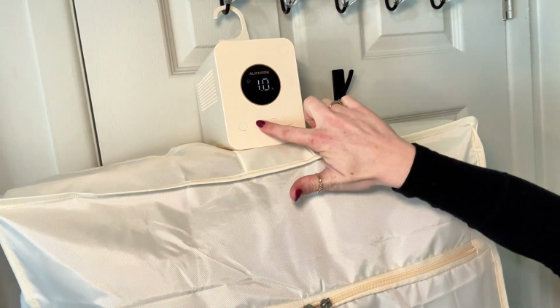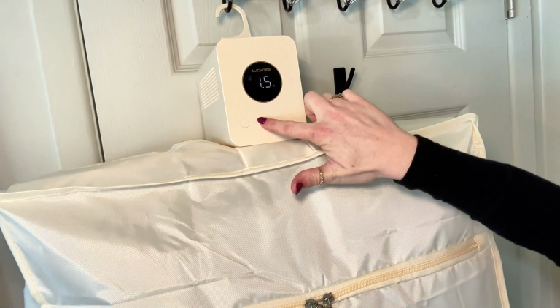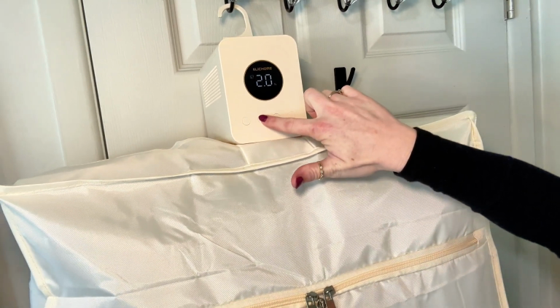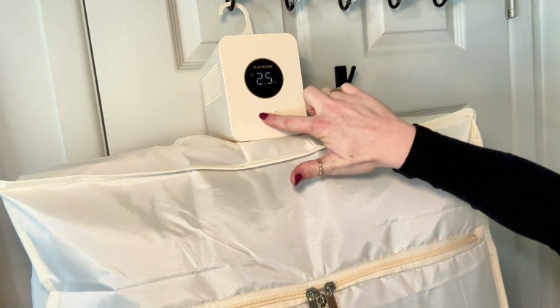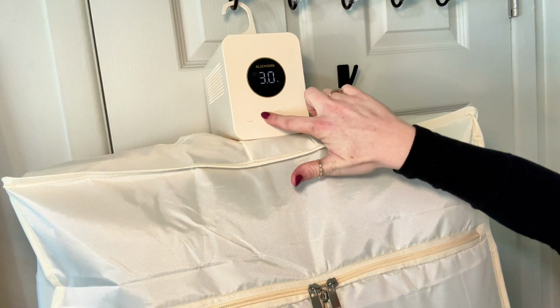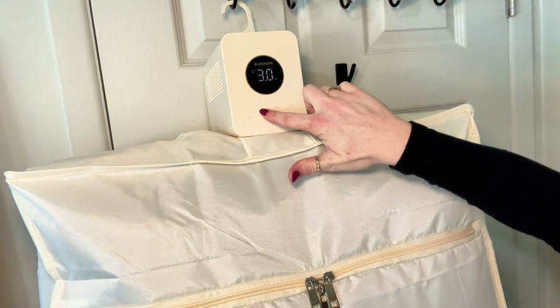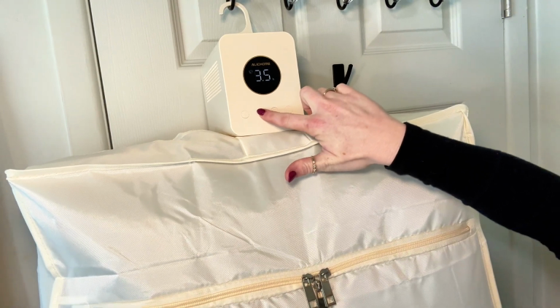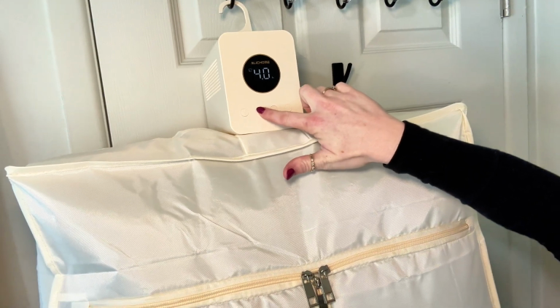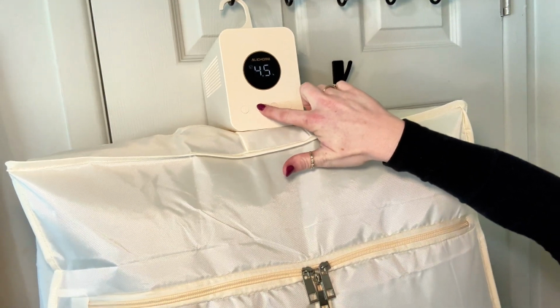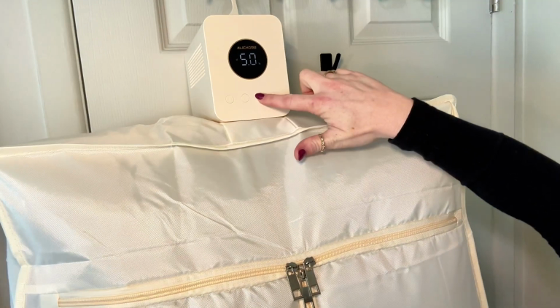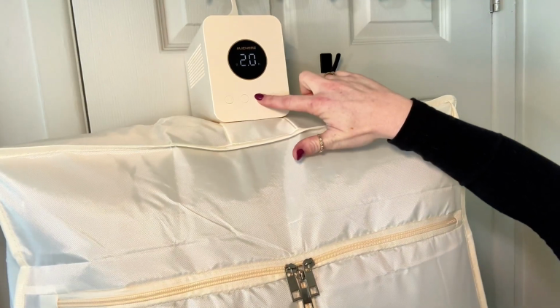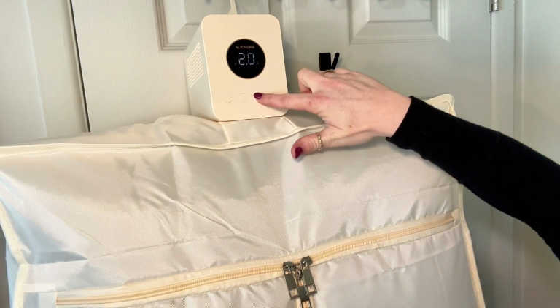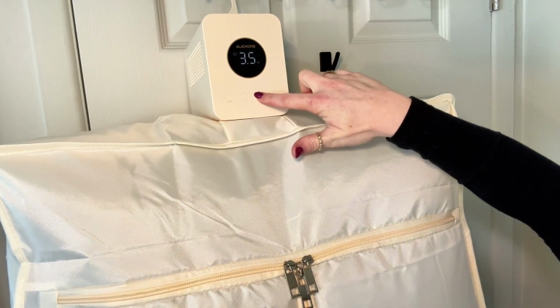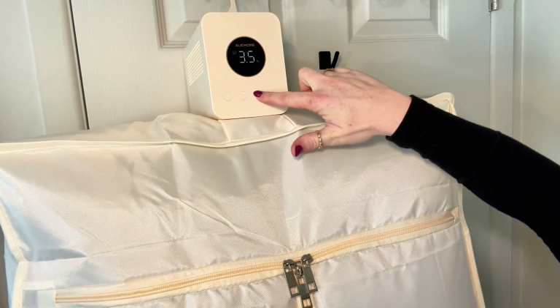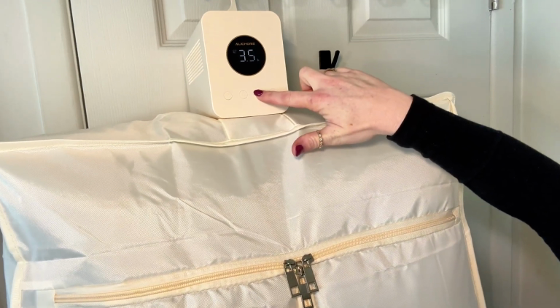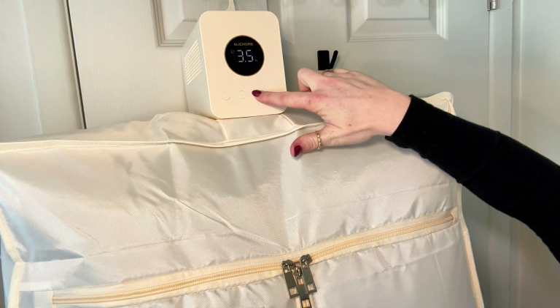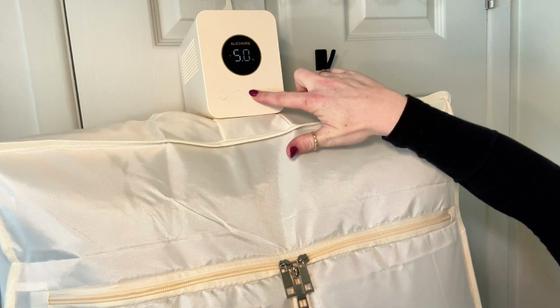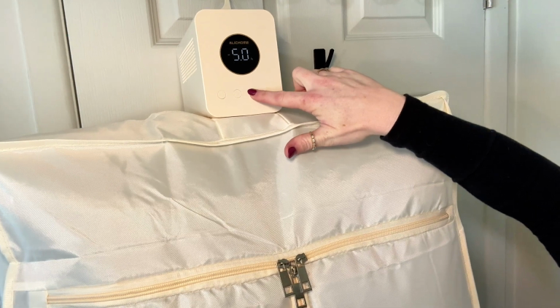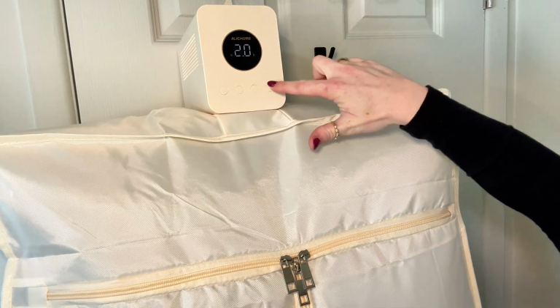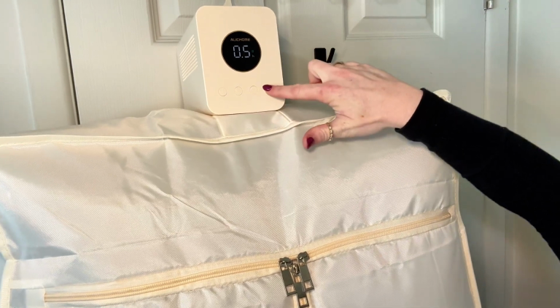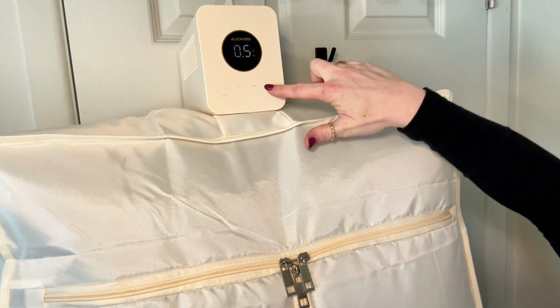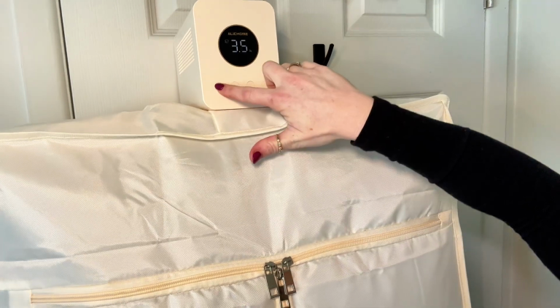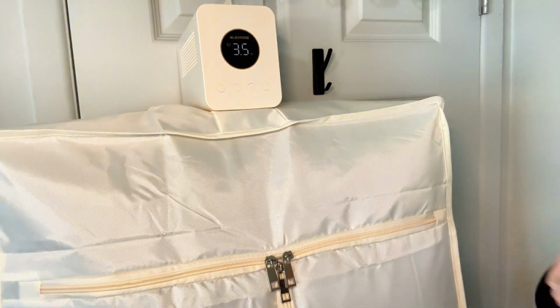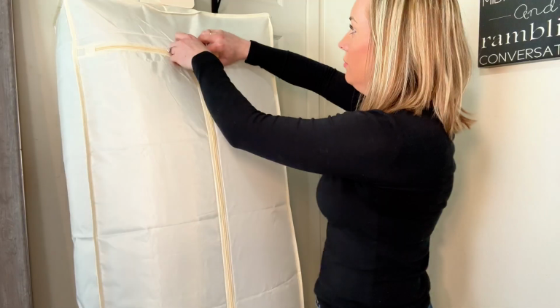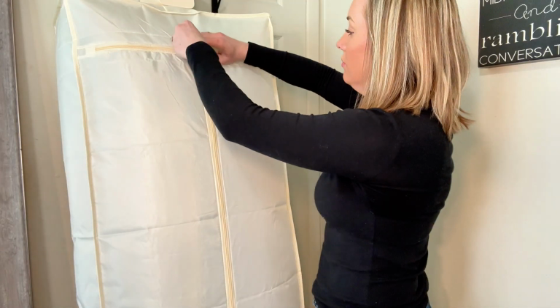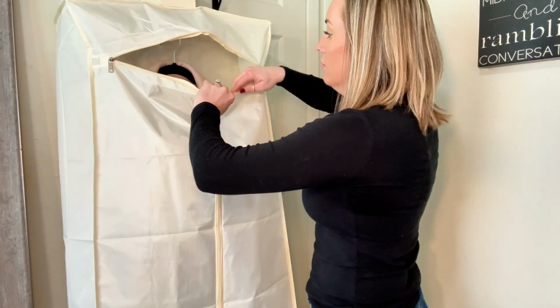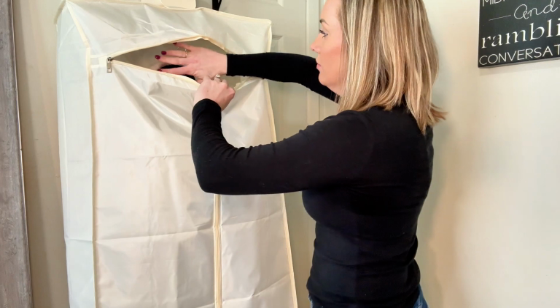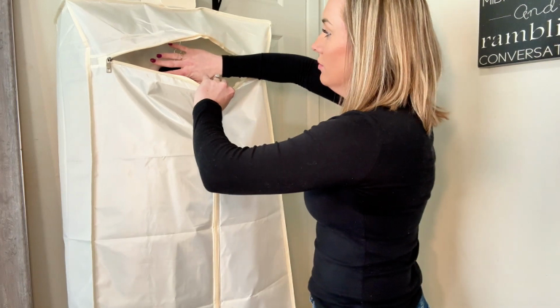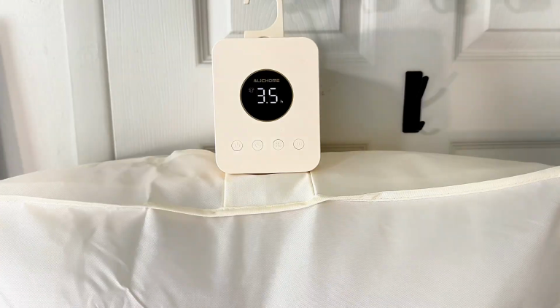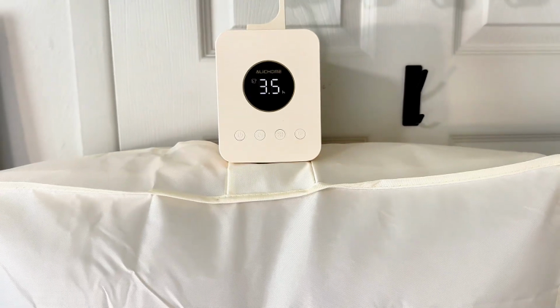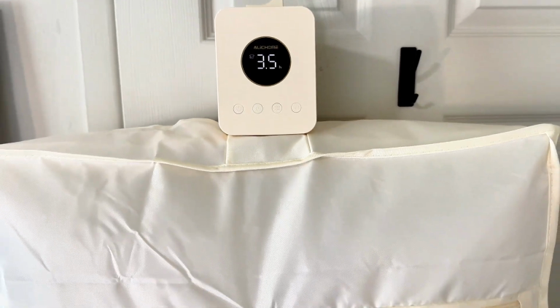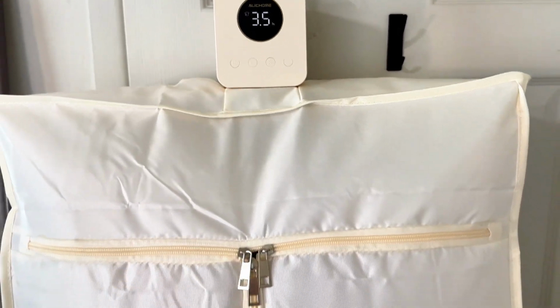No need to worry about it overheating or having to set a timer to remember. Then you have different levels of power. Last but not least, you have that last button — that is a quick drying key, already preset for a quick dry. Just running this for a short time, I was so impressed by how warm it got in there.